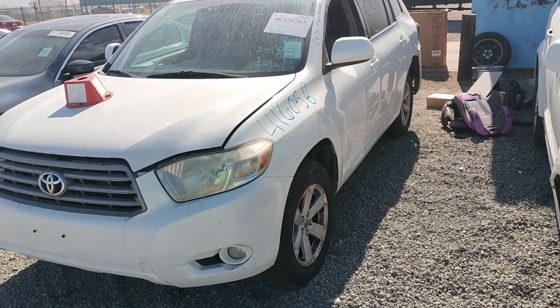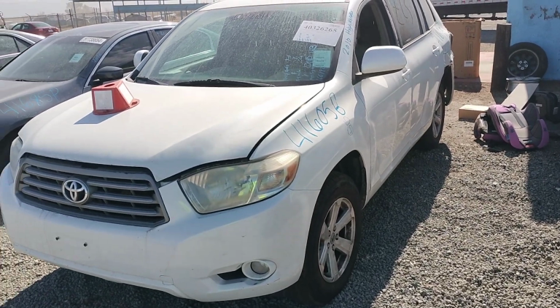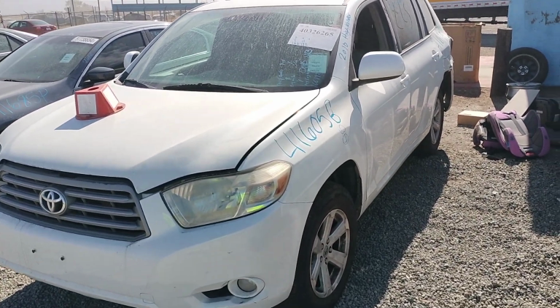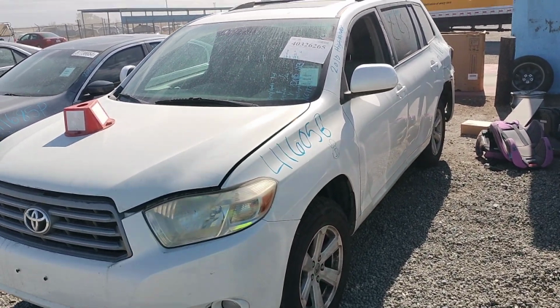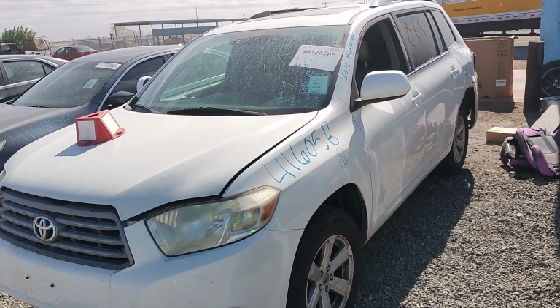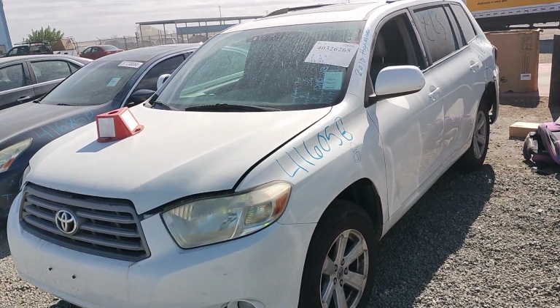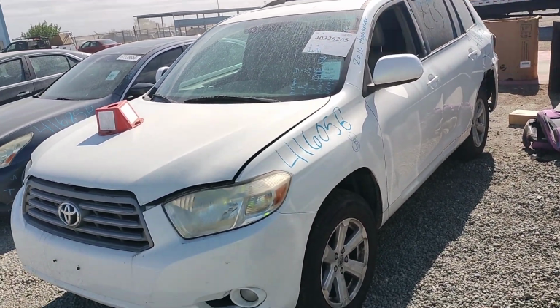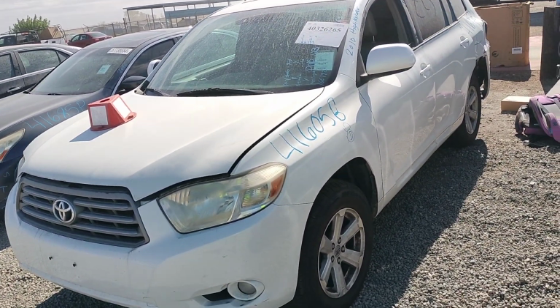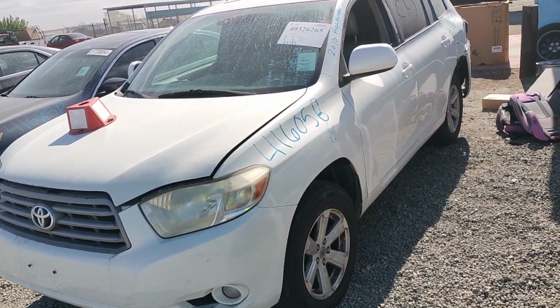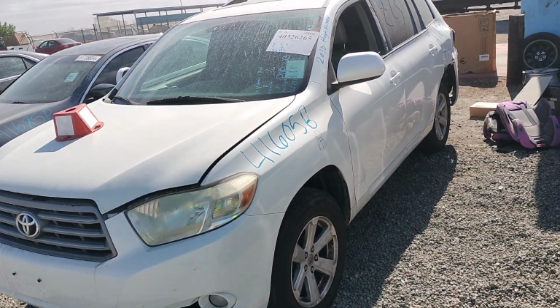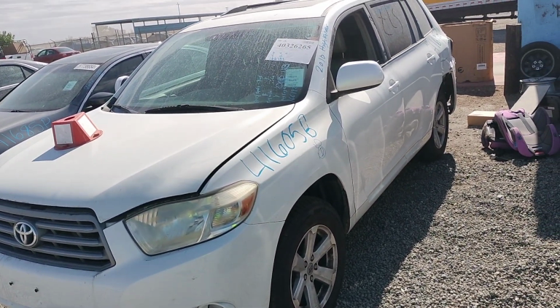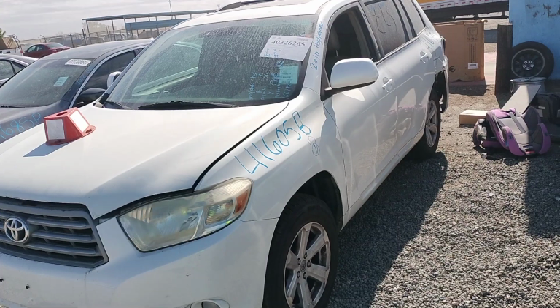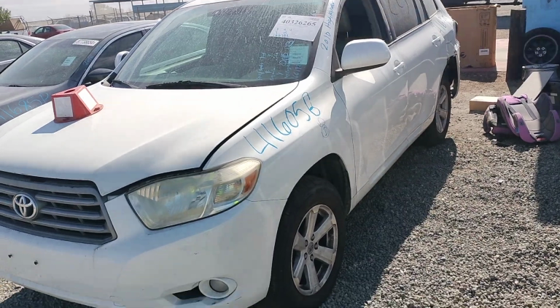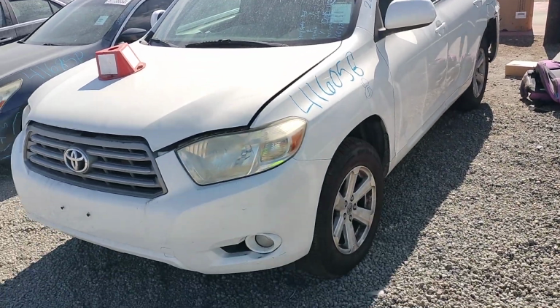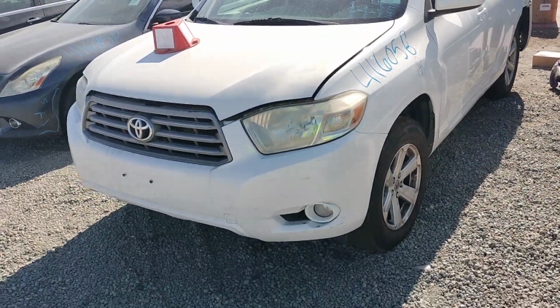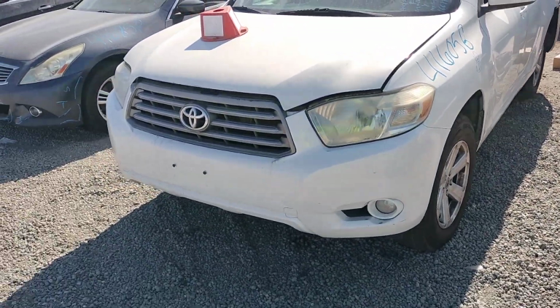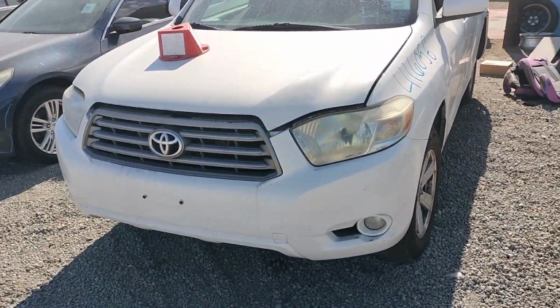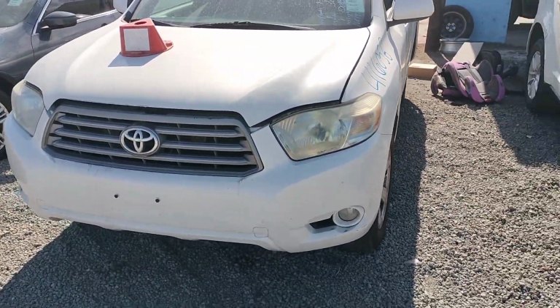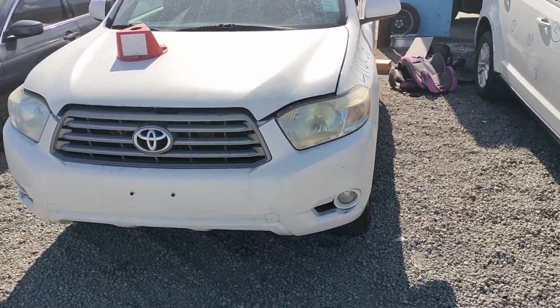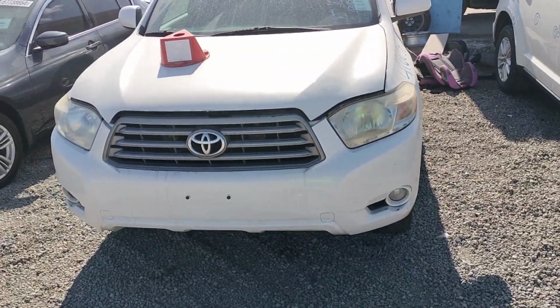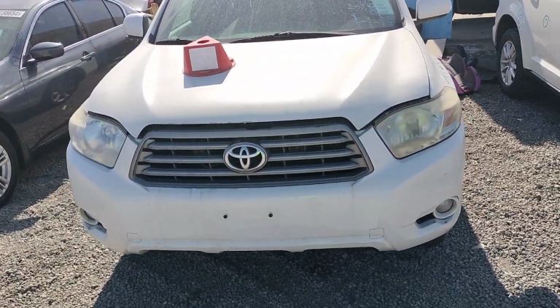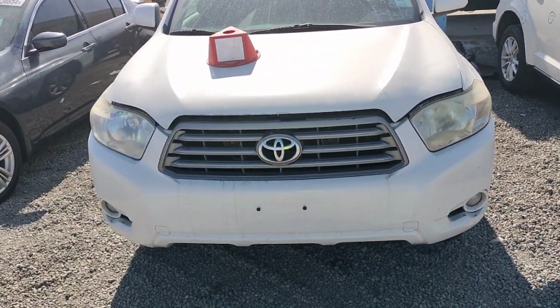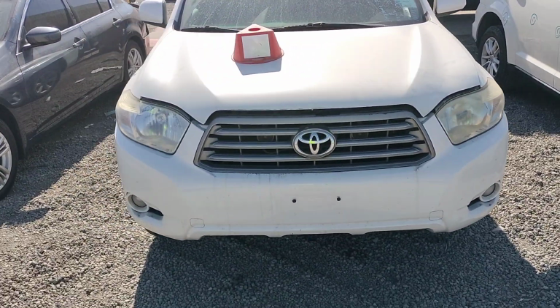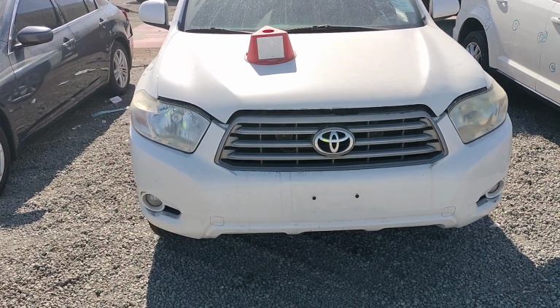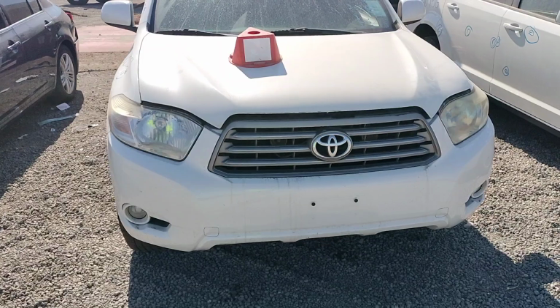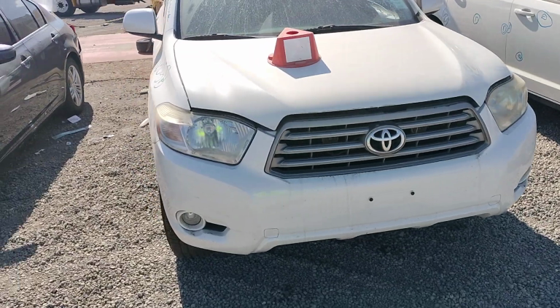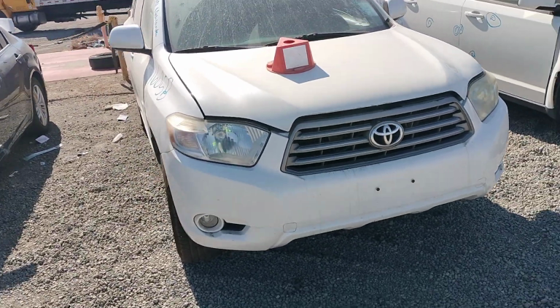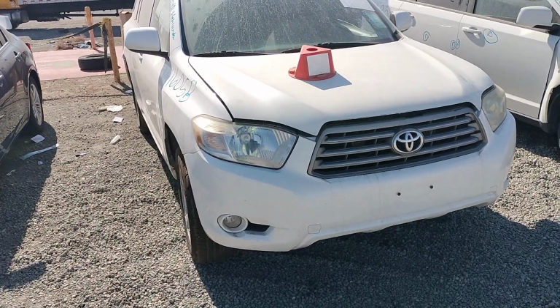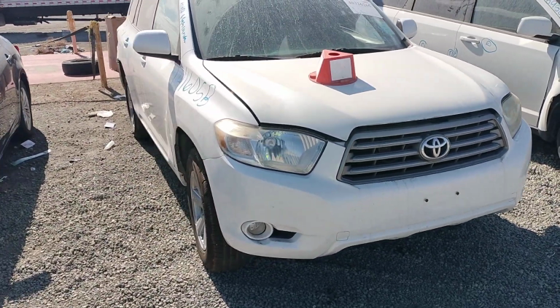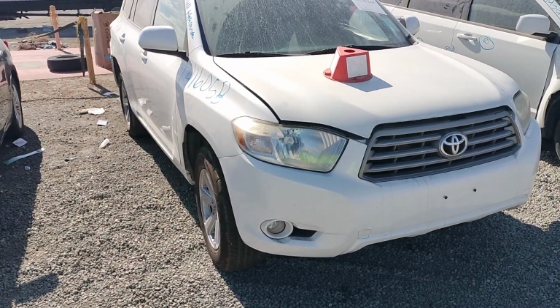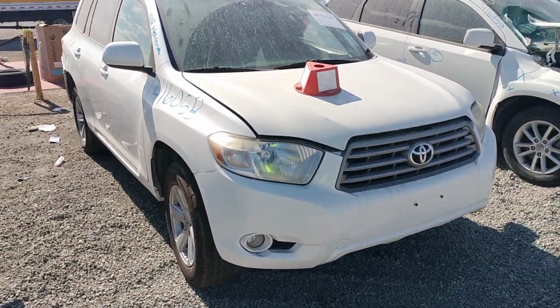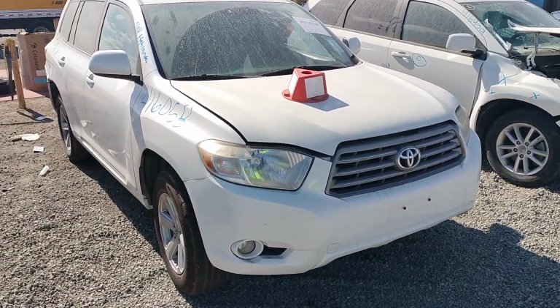Stock number 41605B, it's a 2010 Toyota Highlander. The headlight looks good, front bumper looks good, the grill looks good, that headlight looks good, the hood looks good.